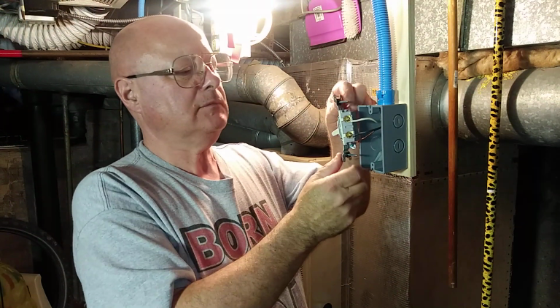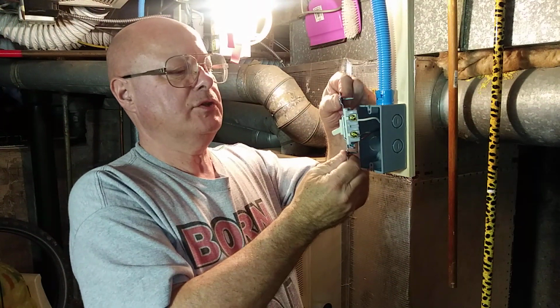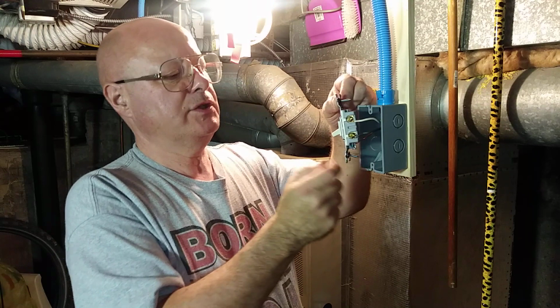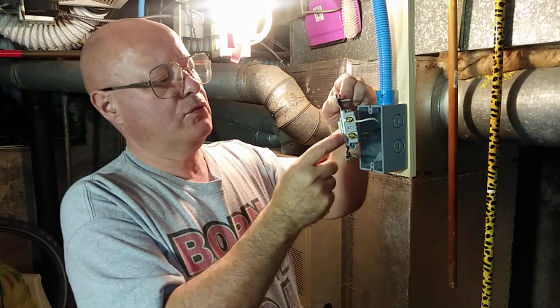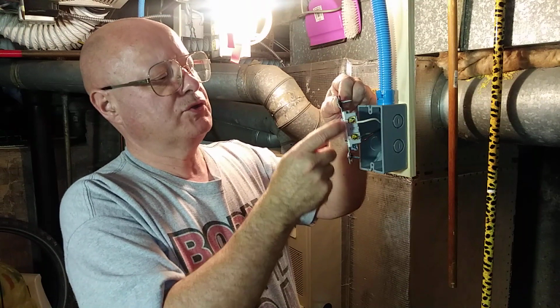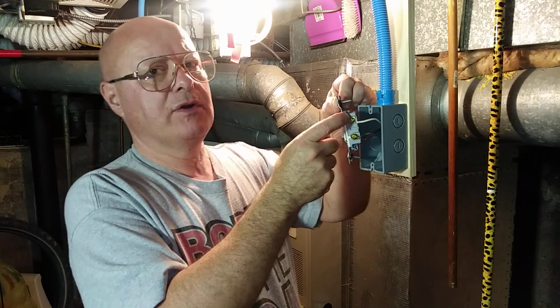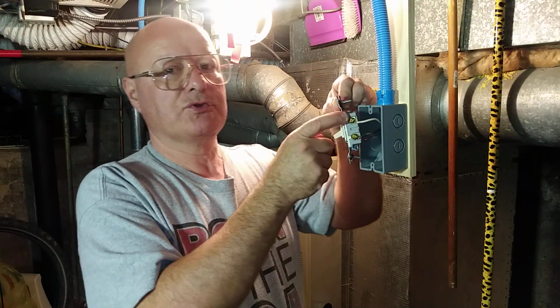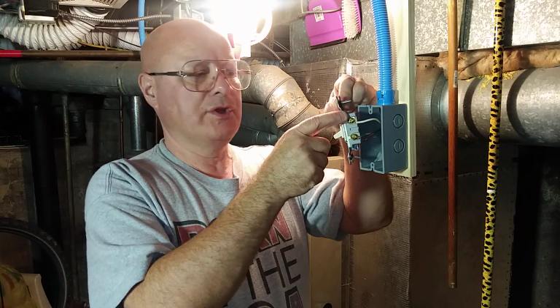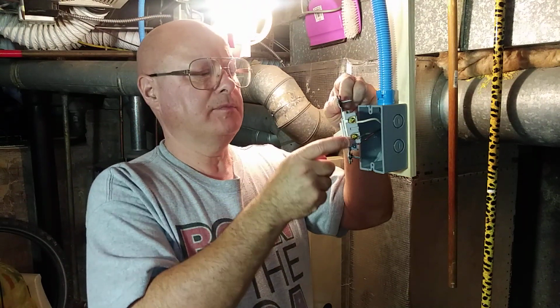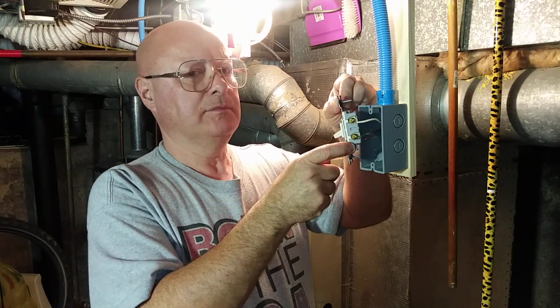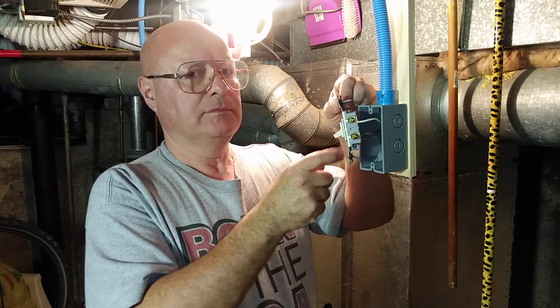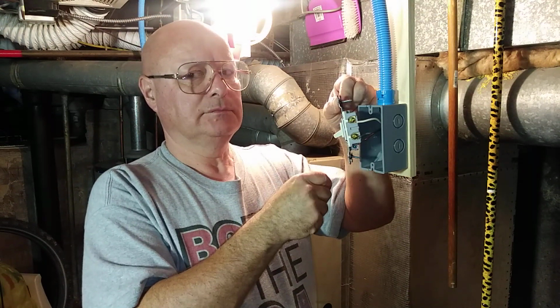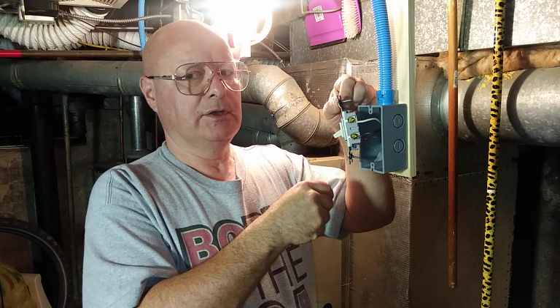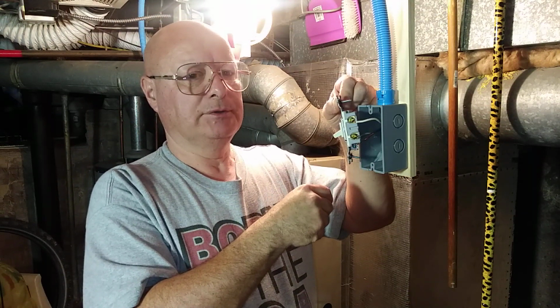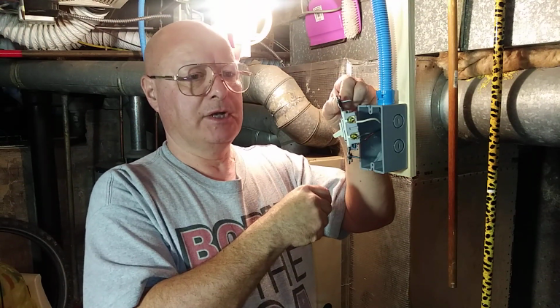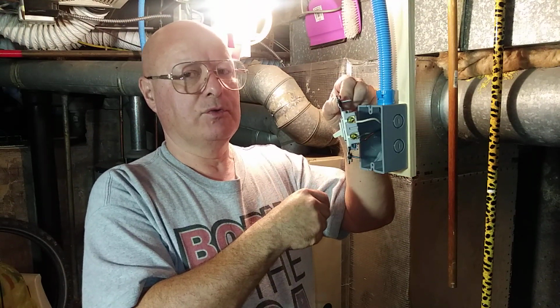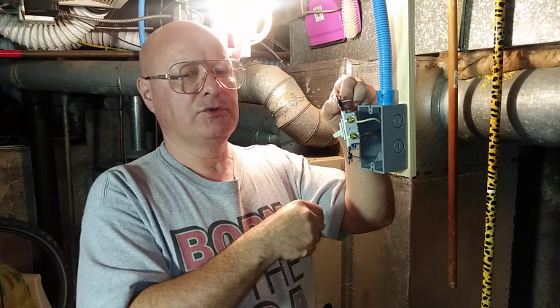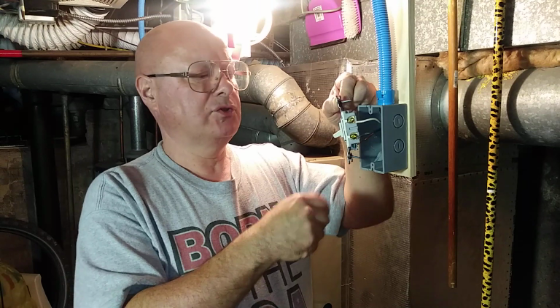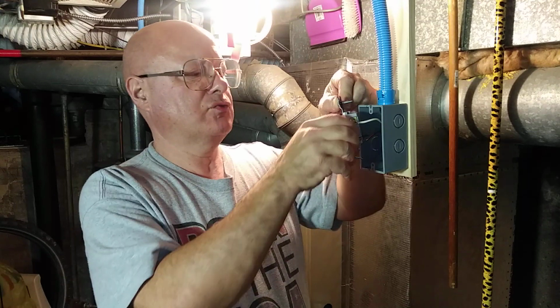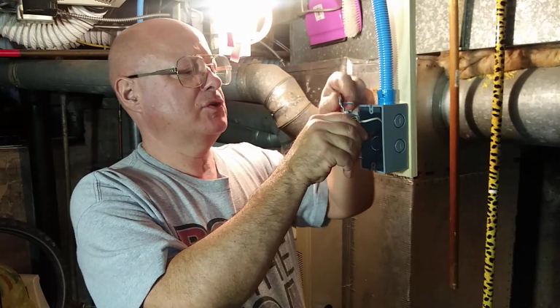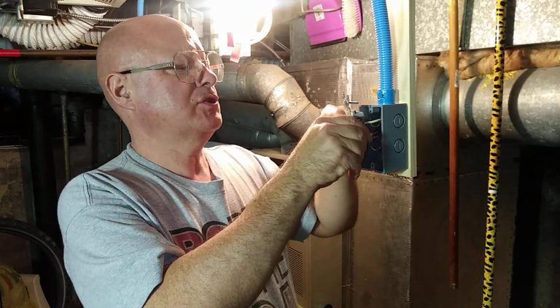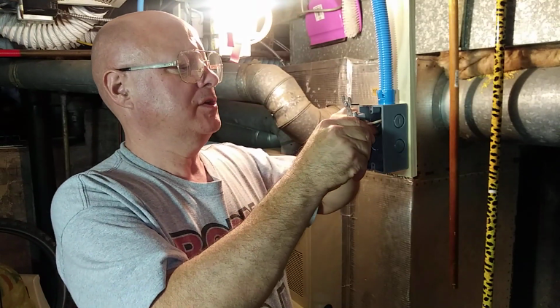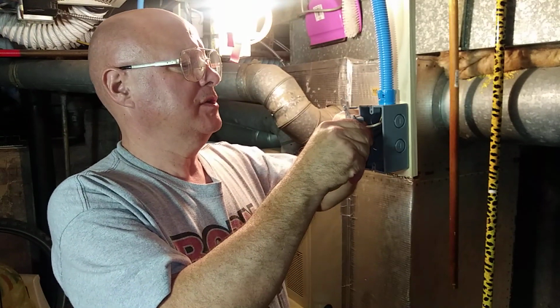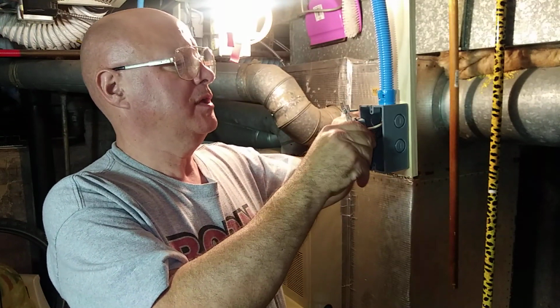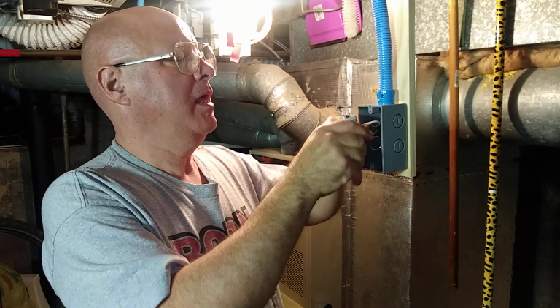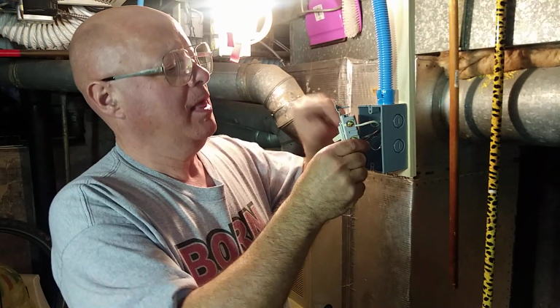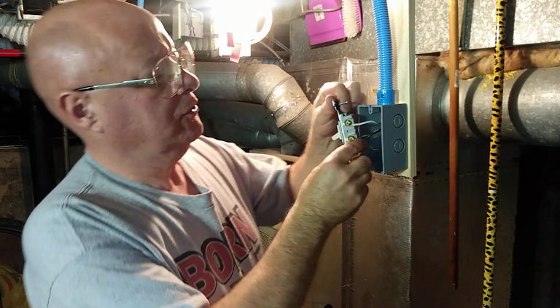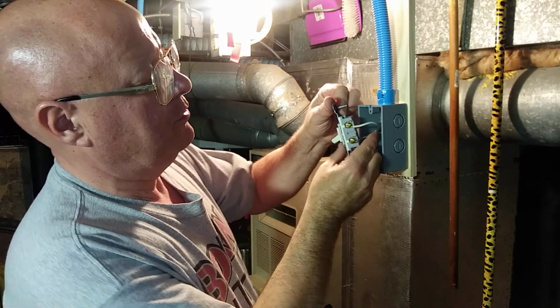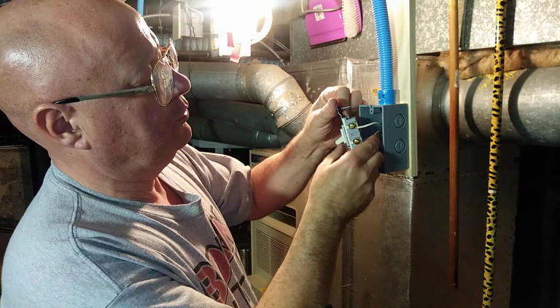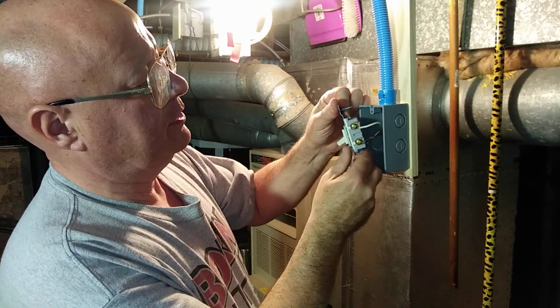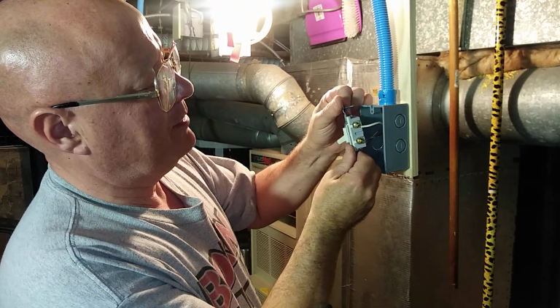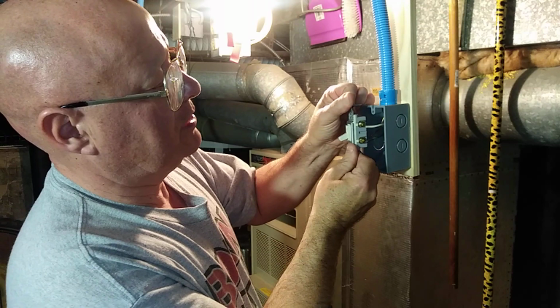As you can see, the wires are around the screw going in the direction that the screw turns. Now we'll fold them back into the box.